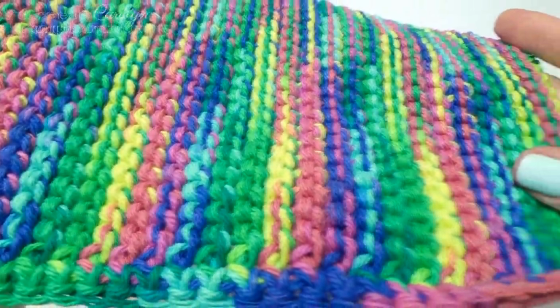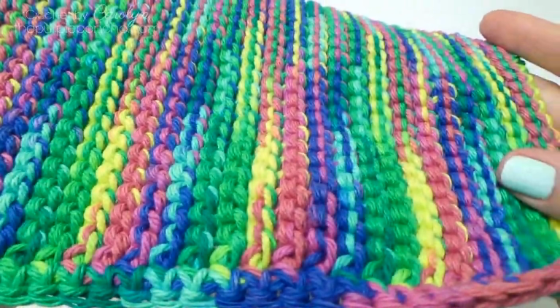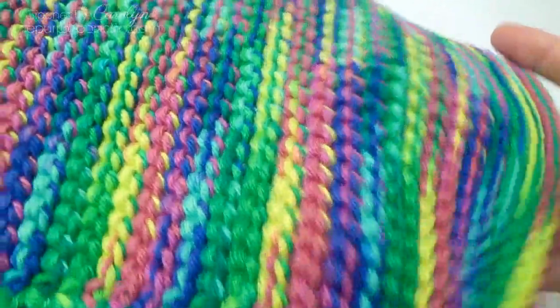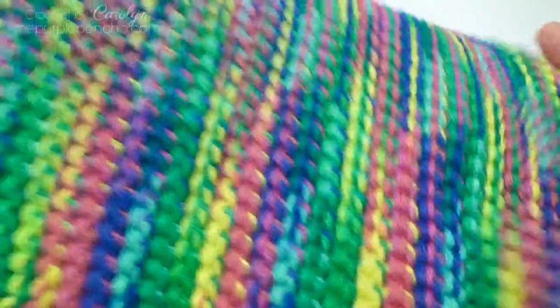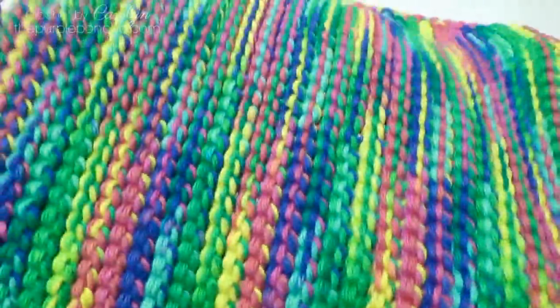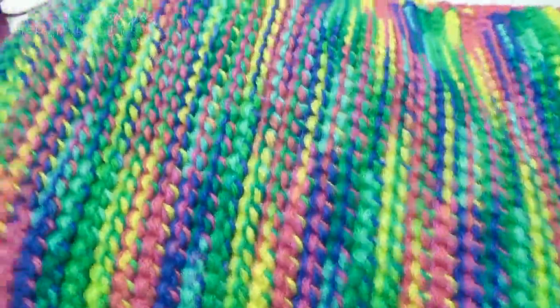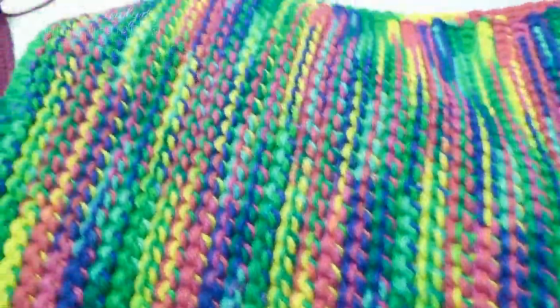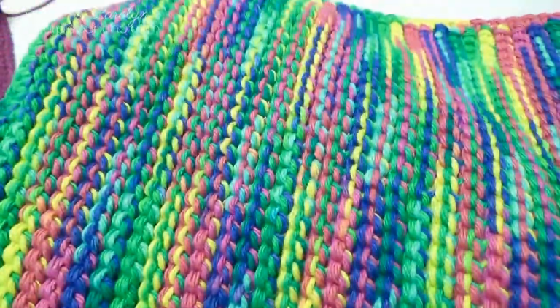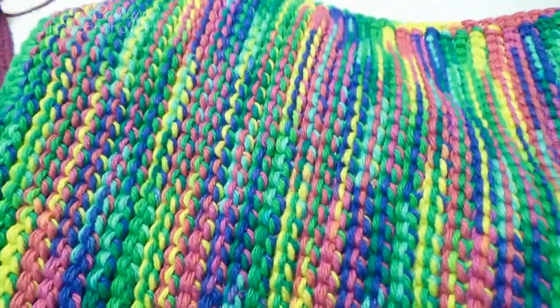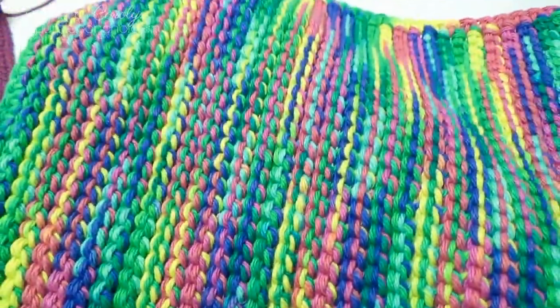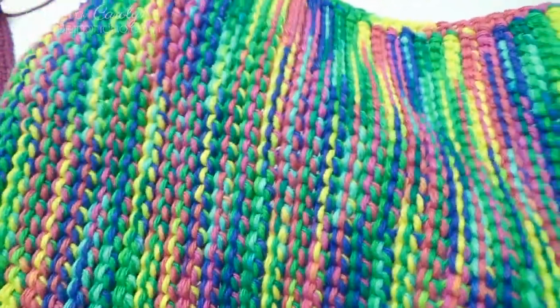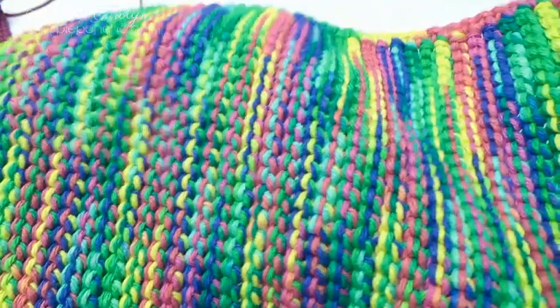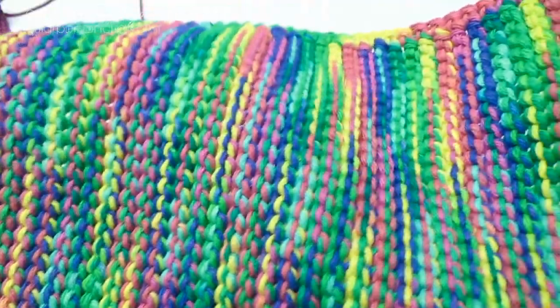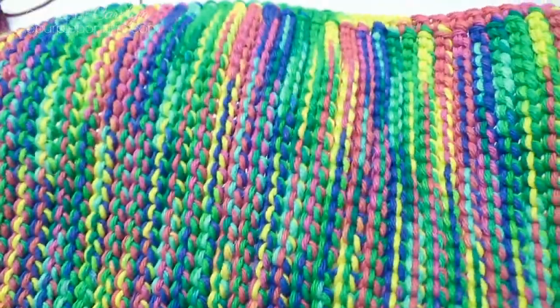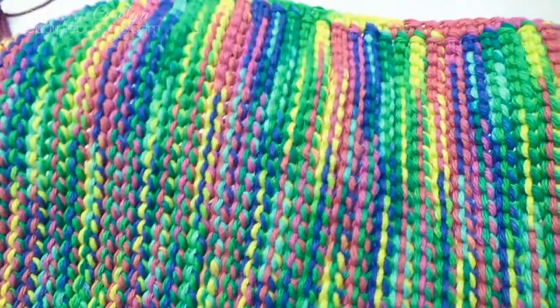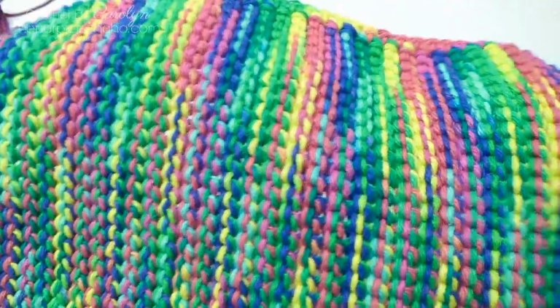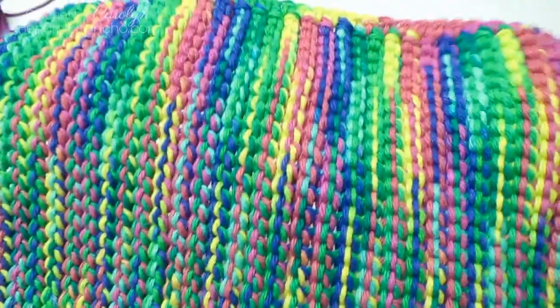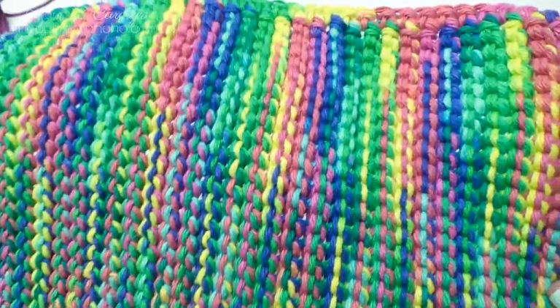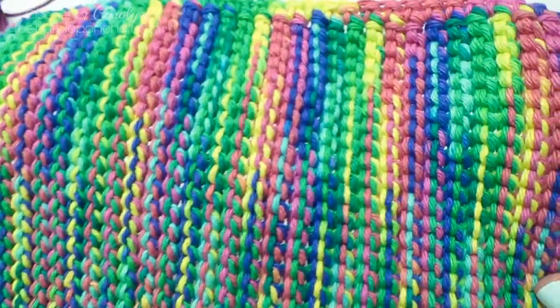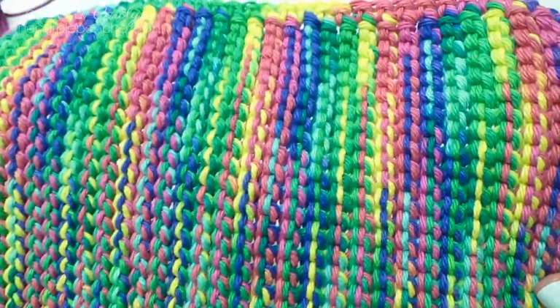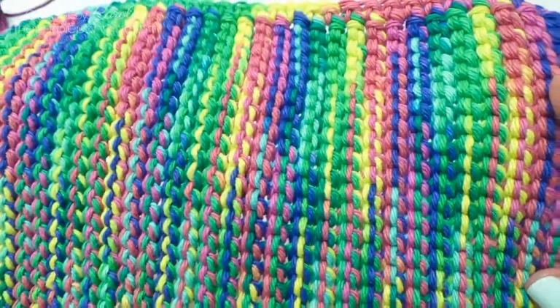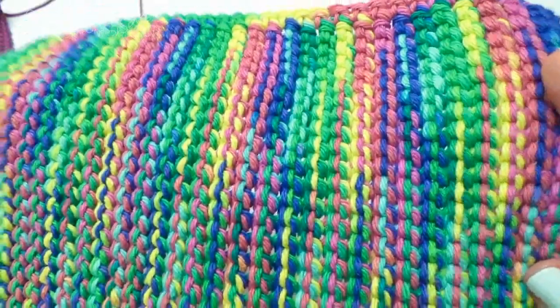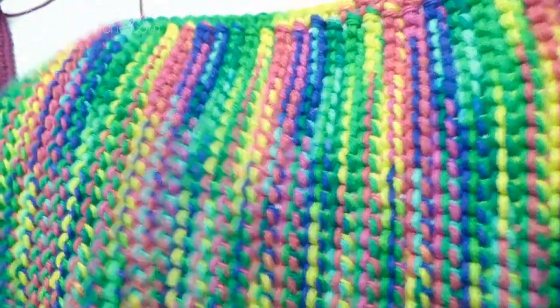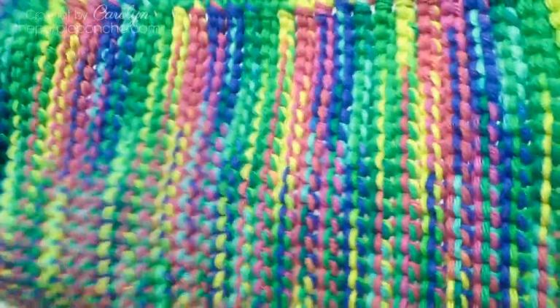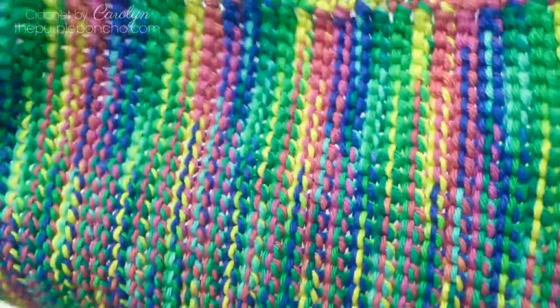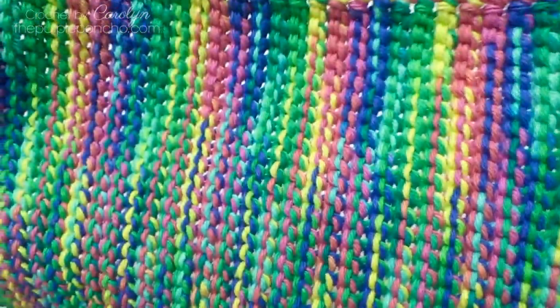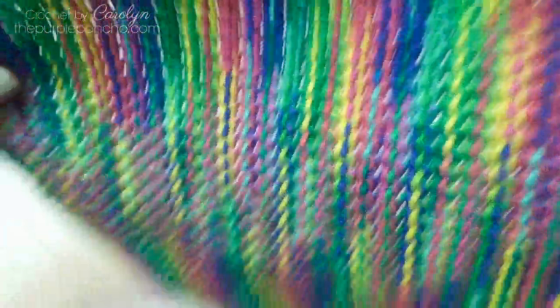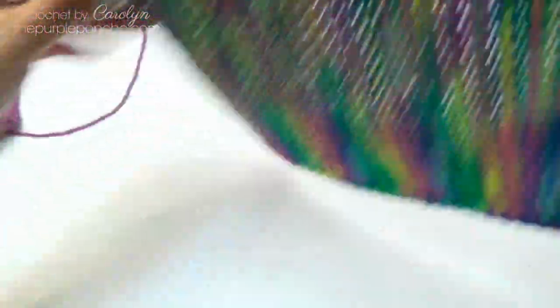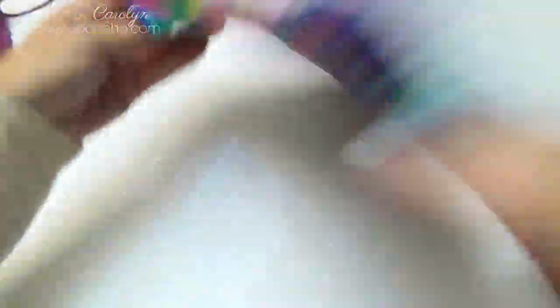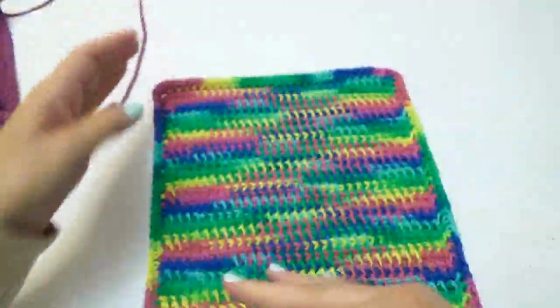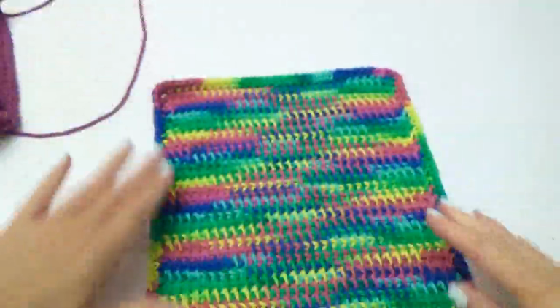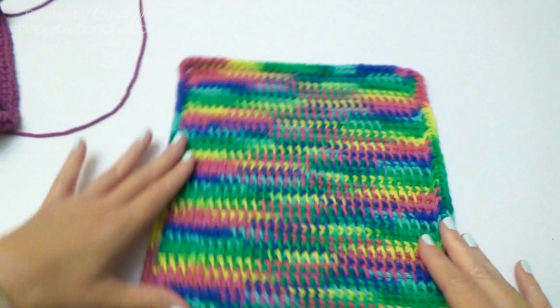This spa cloth is on my website, thepurpleponcho.com. It's part of this spa cloth series.